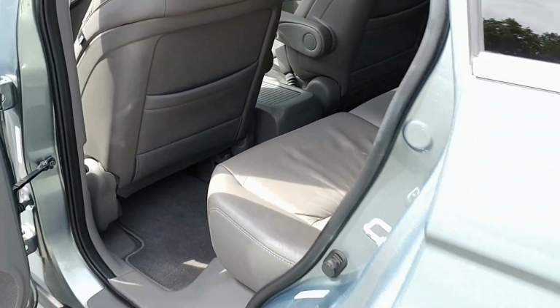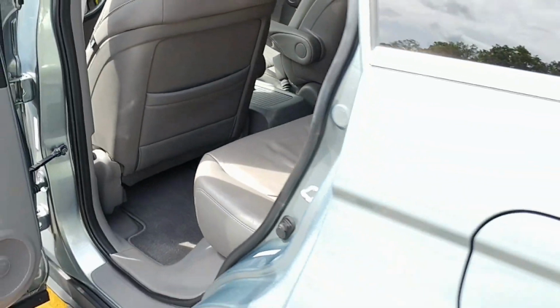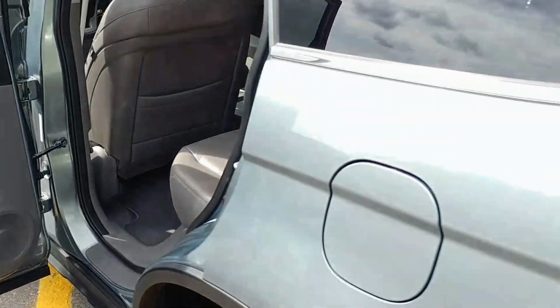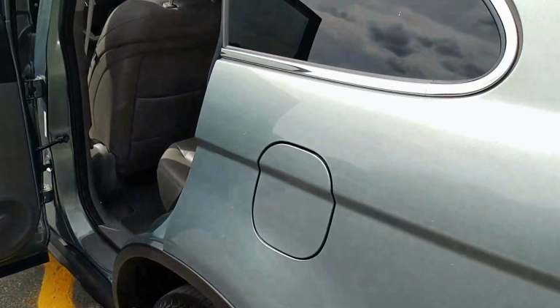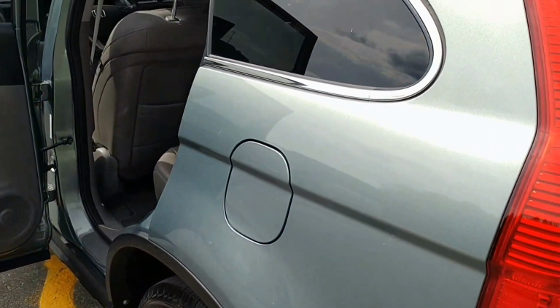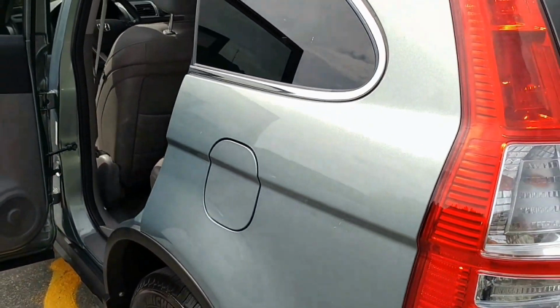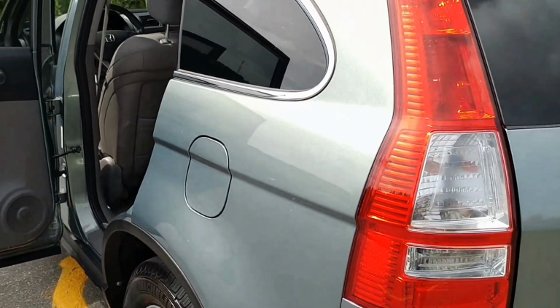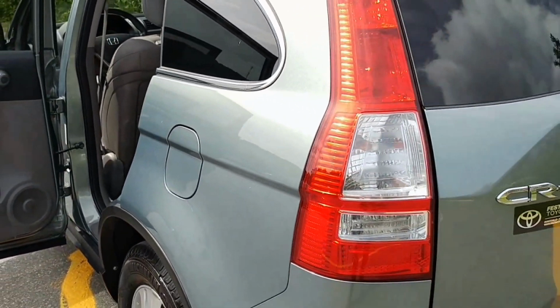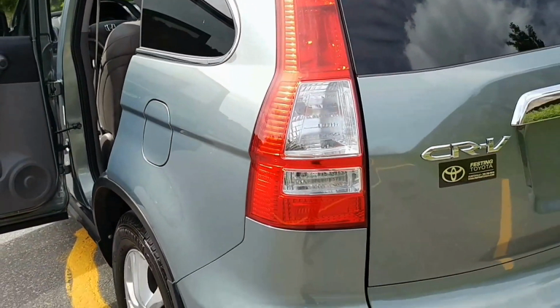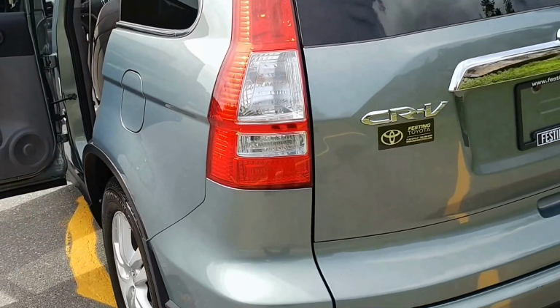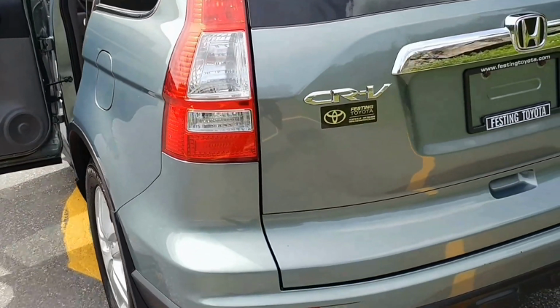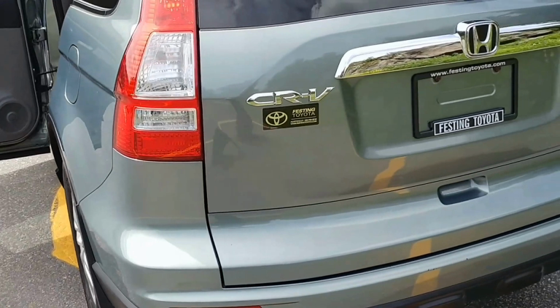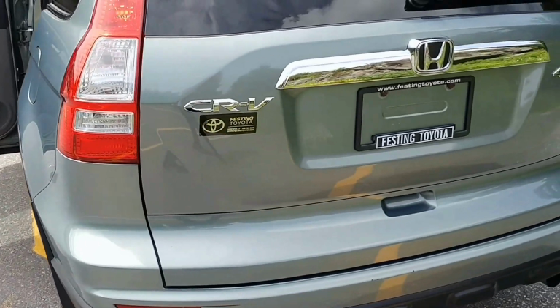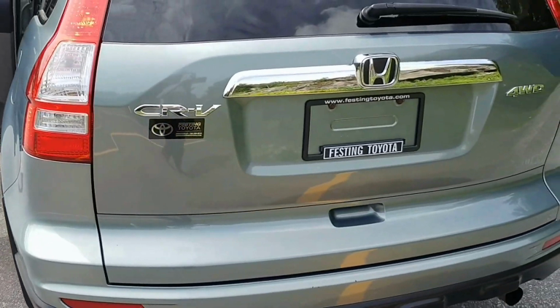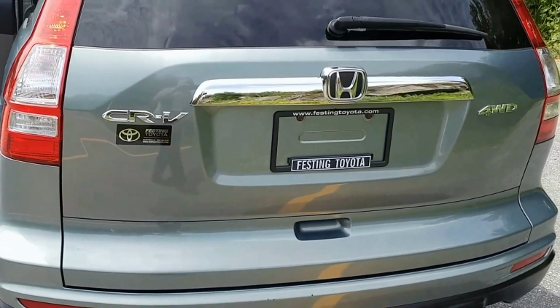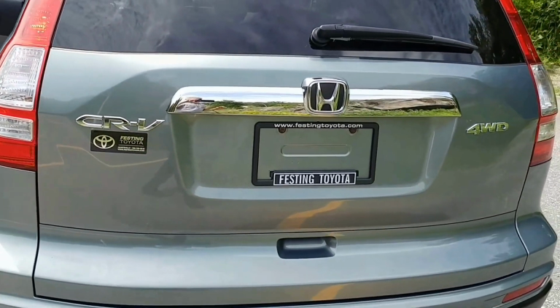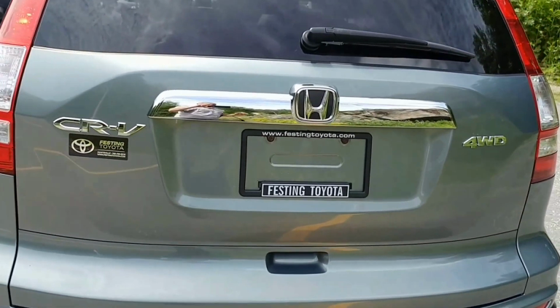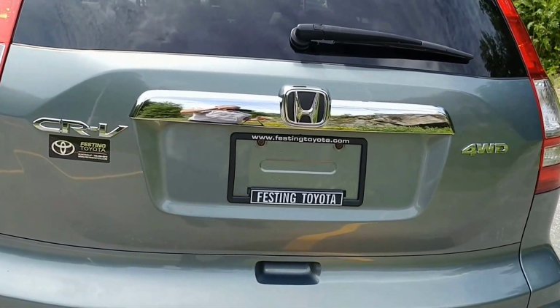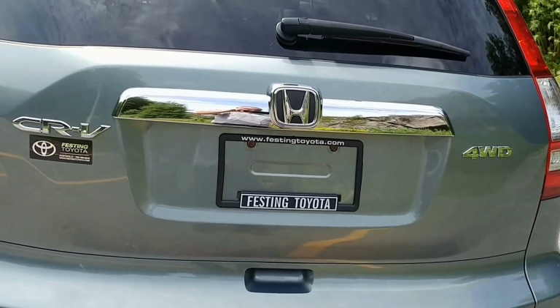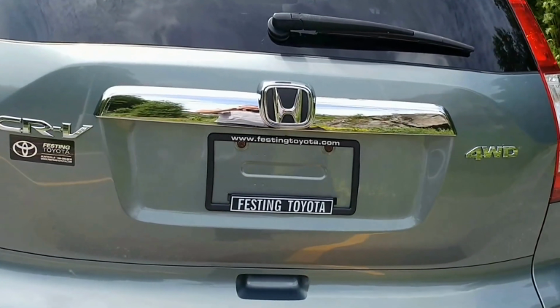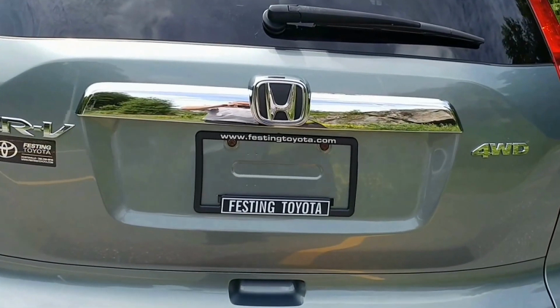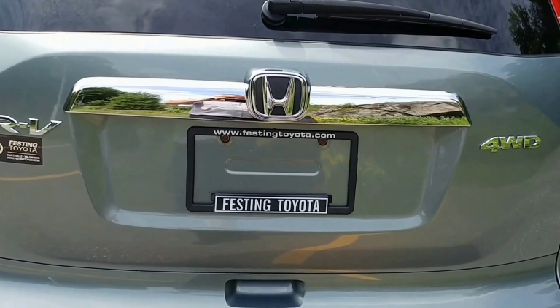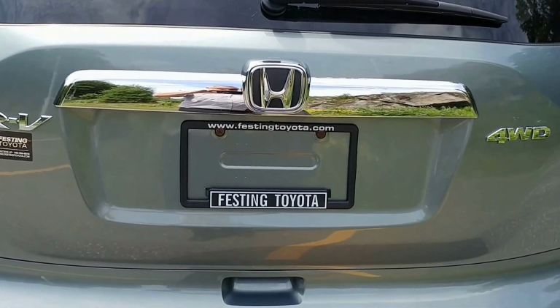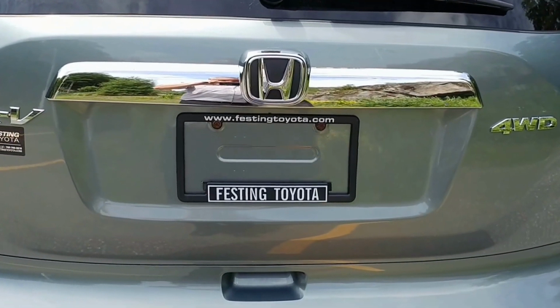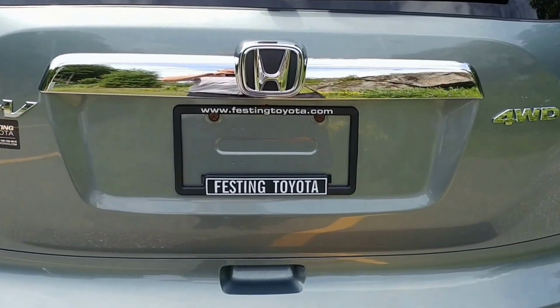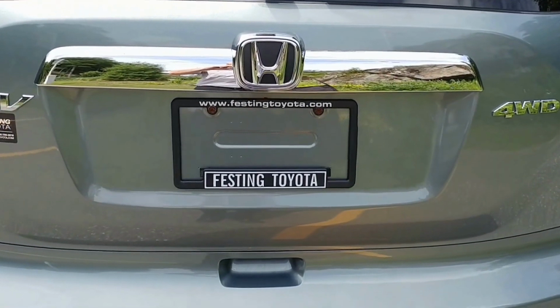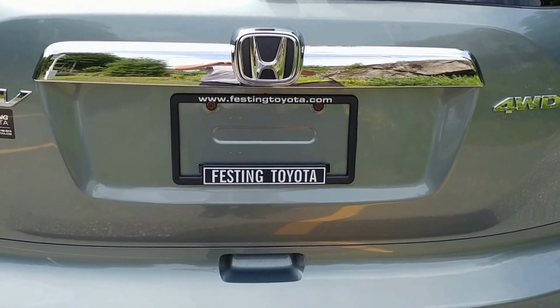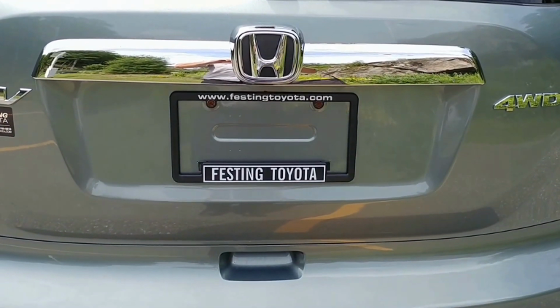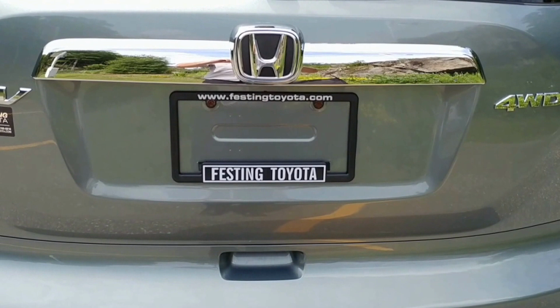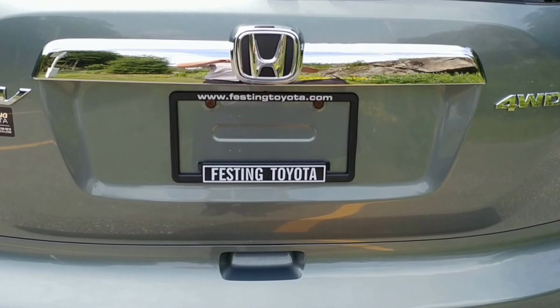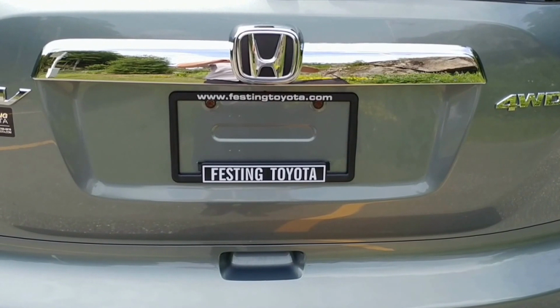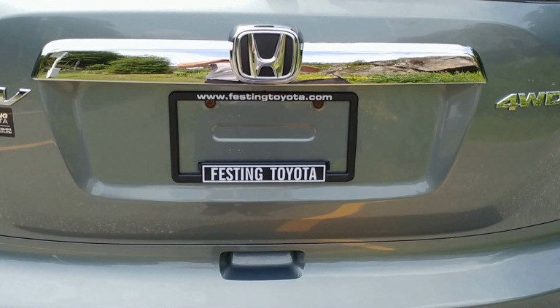This one shows very very well, and remember you can have it all, but you can only get it right here at Festing Toyota.